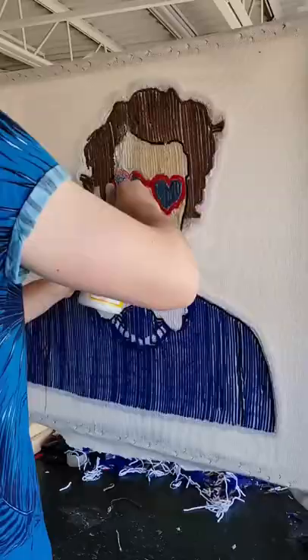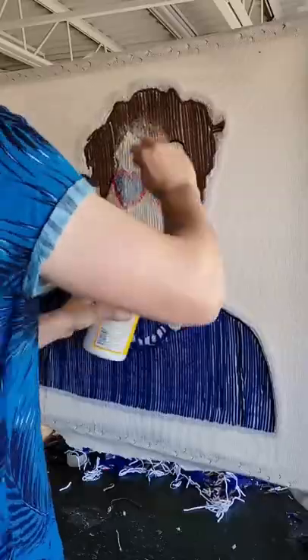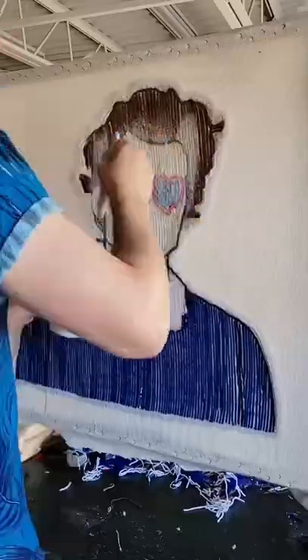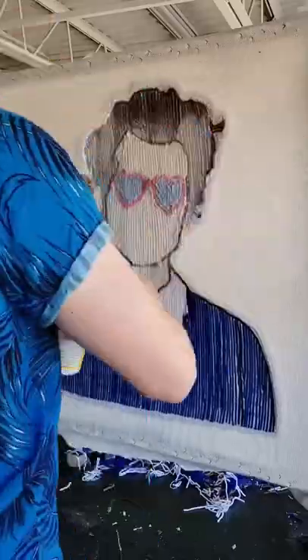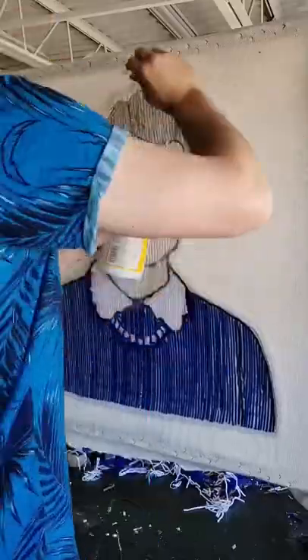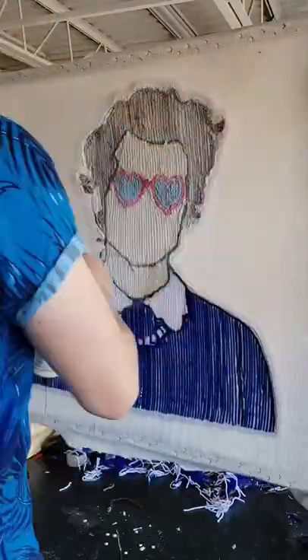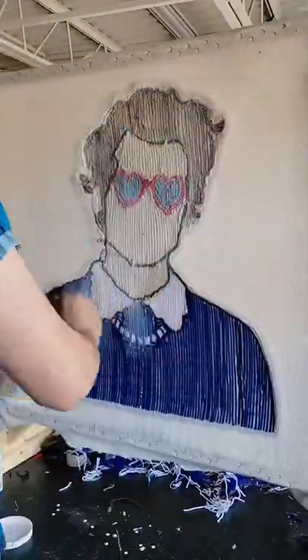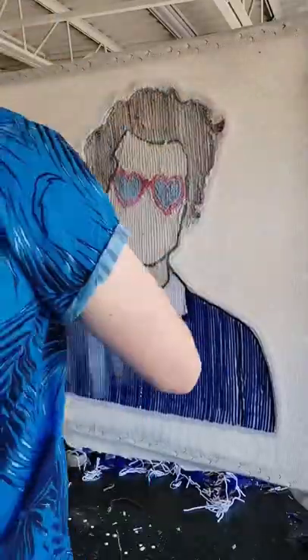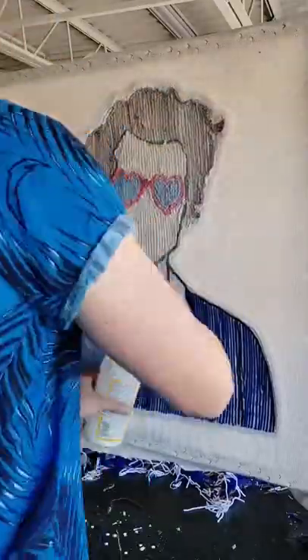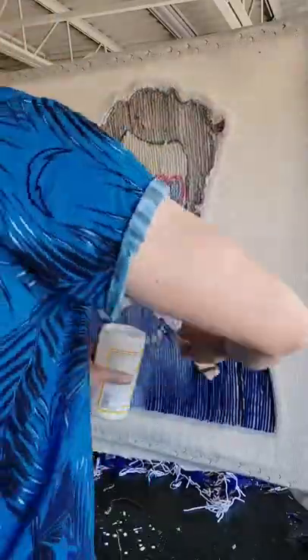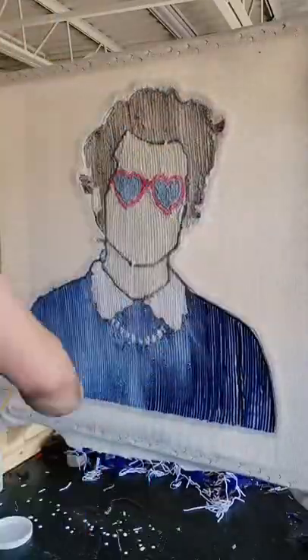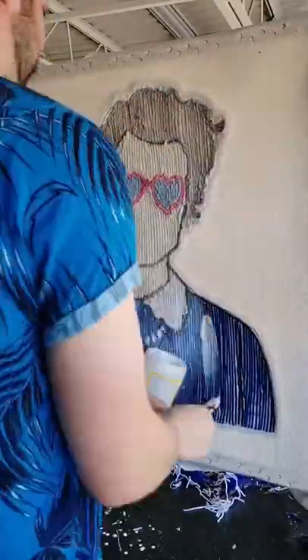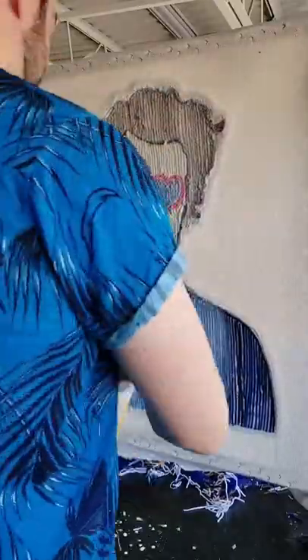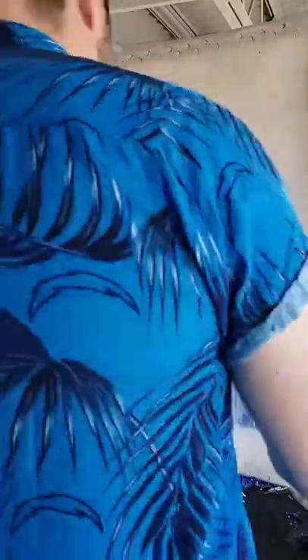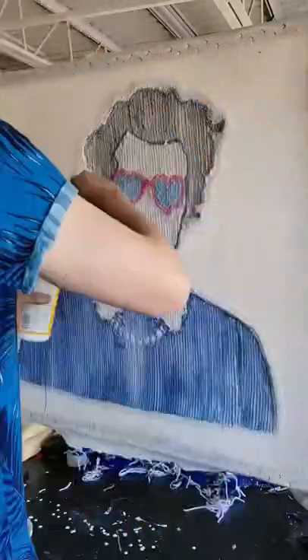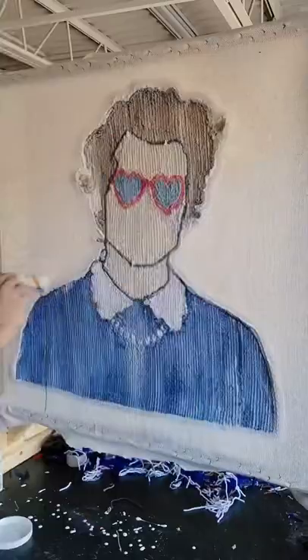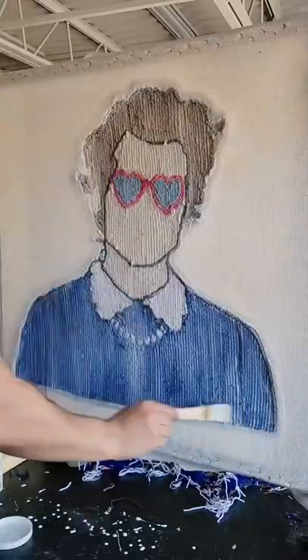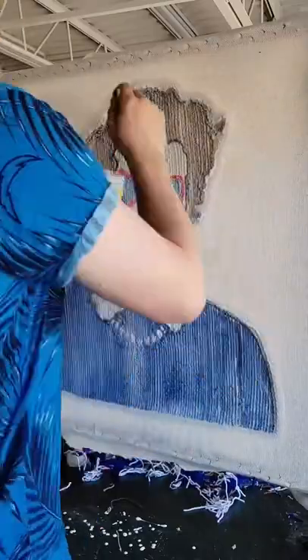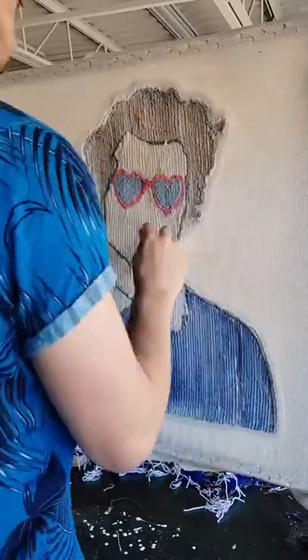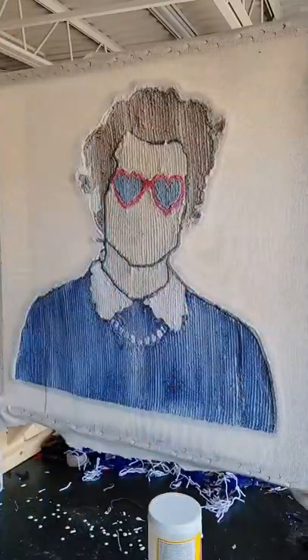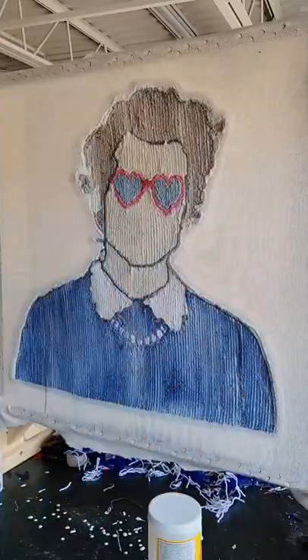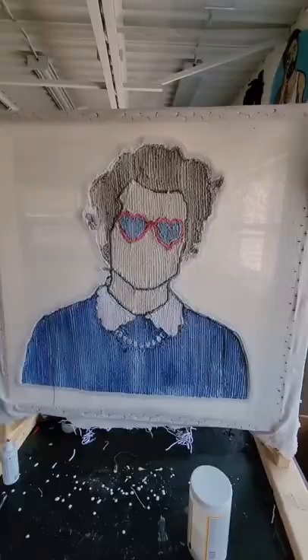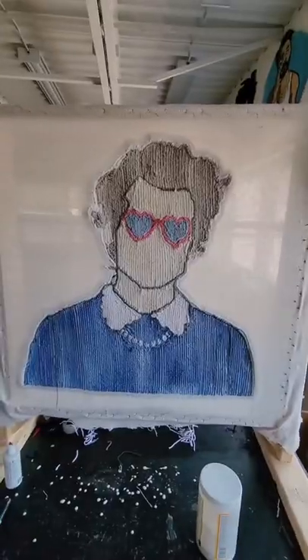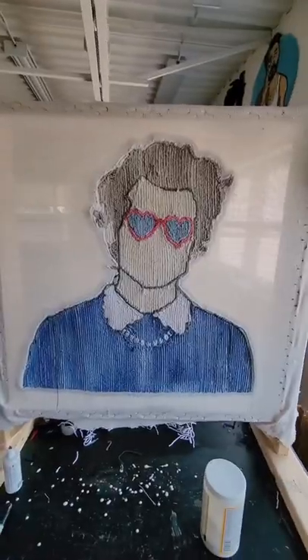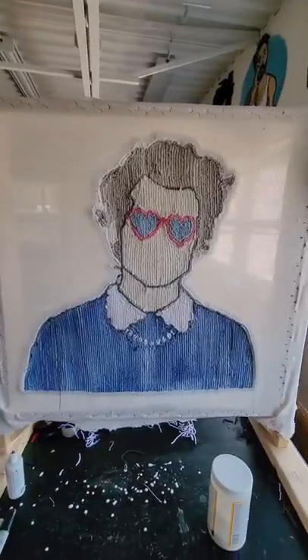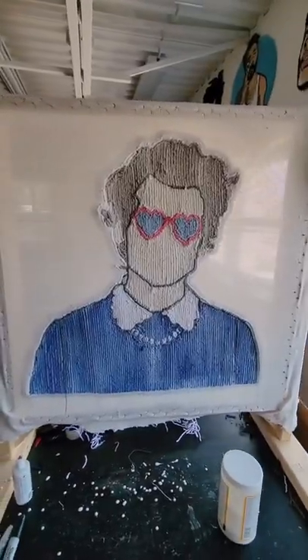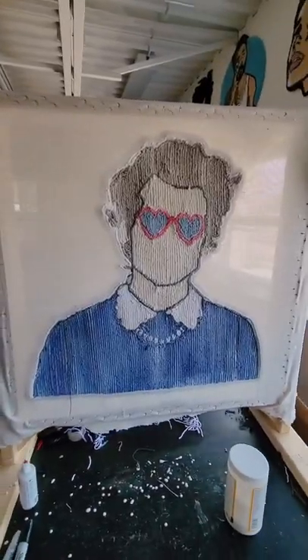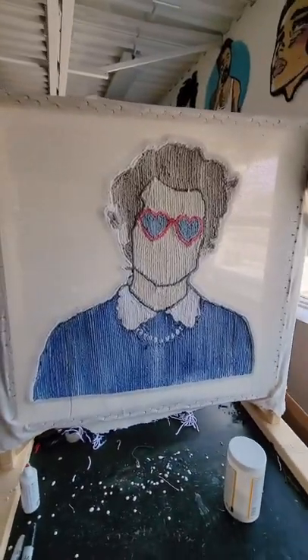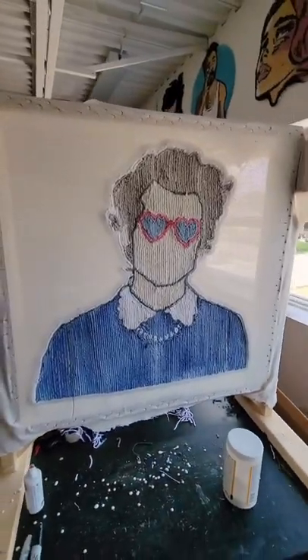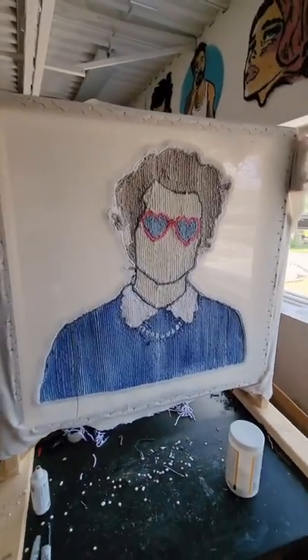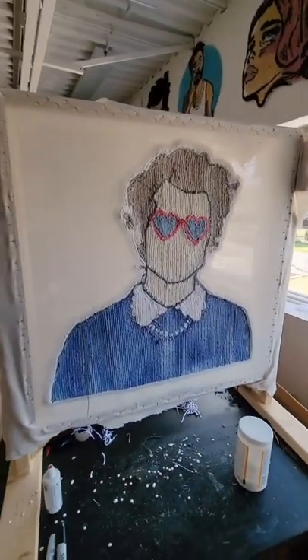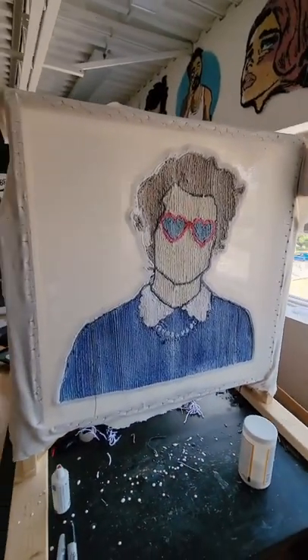Now that all the rug tufting is done, I'm going to apply a layer of glue across the entire back of the rug. This is going to hold all the yarn in place. Once it's fully covered, I leave it for three hours to fully dry.